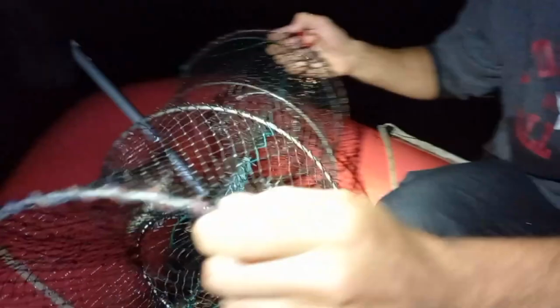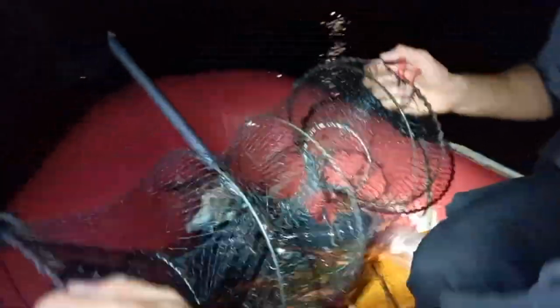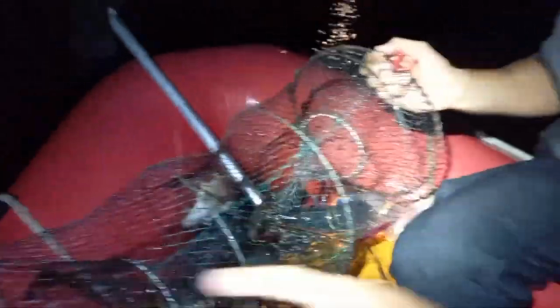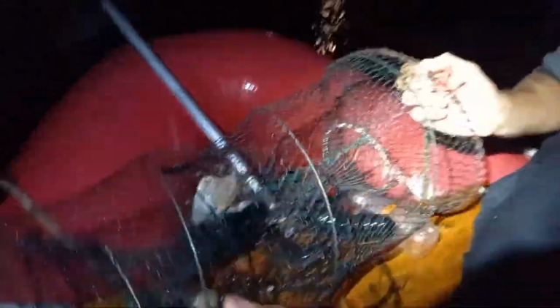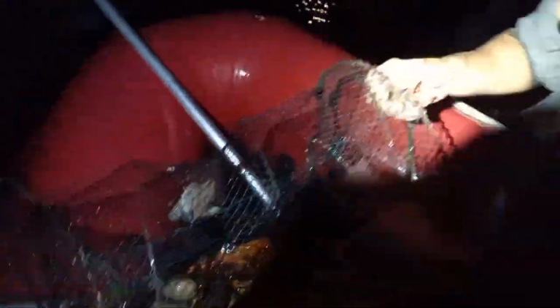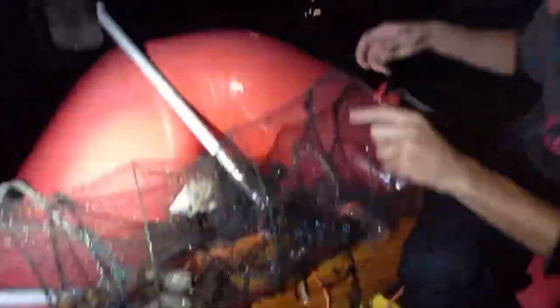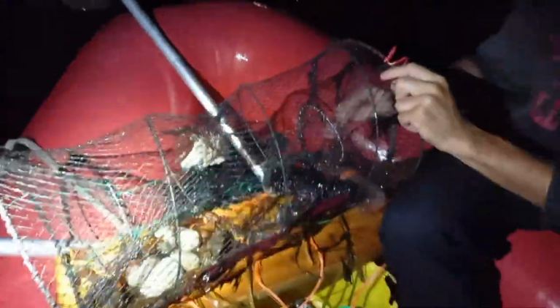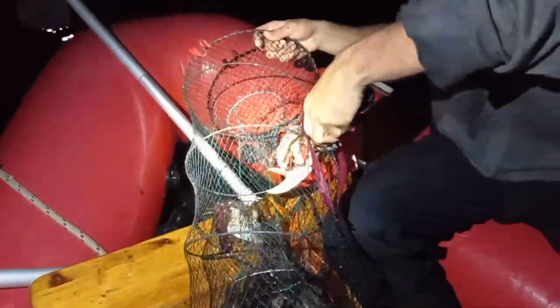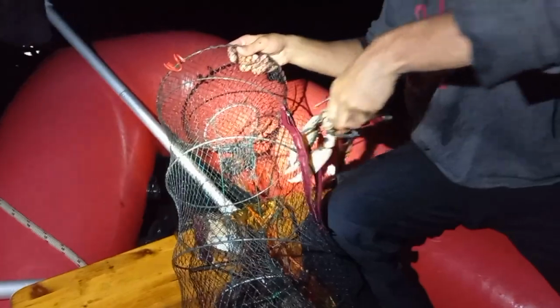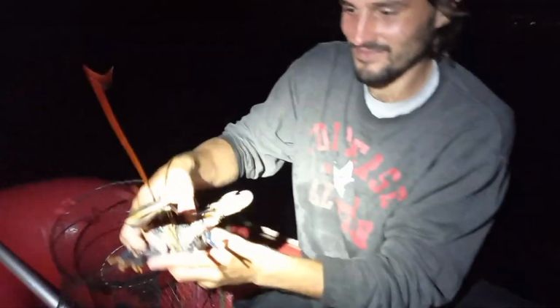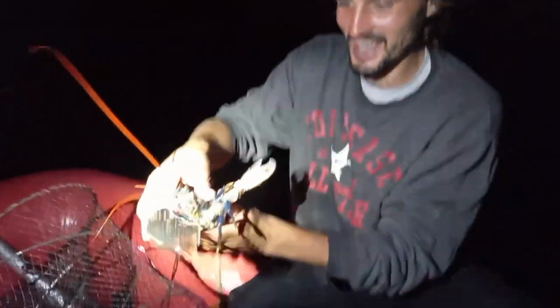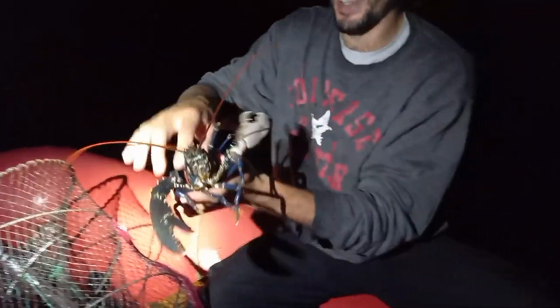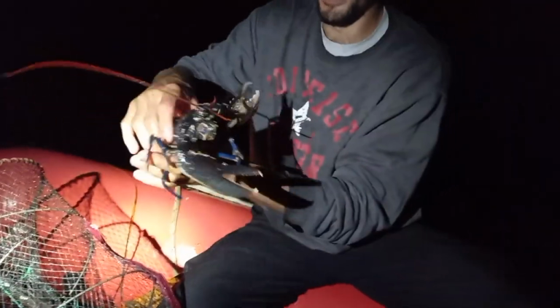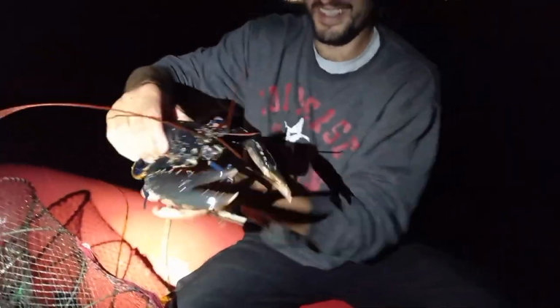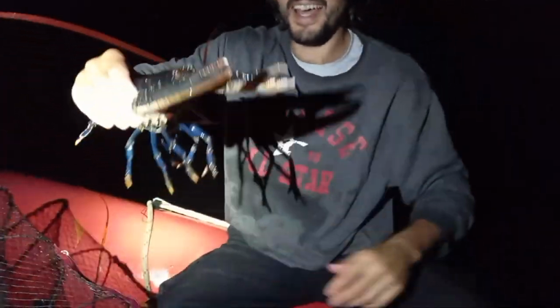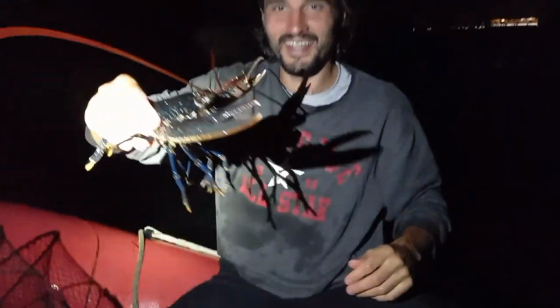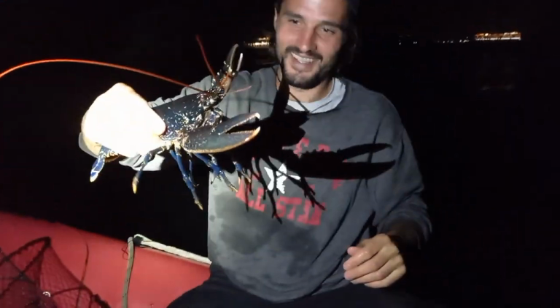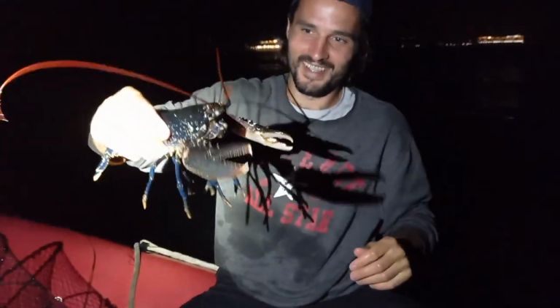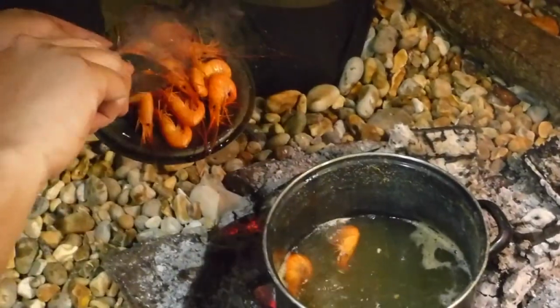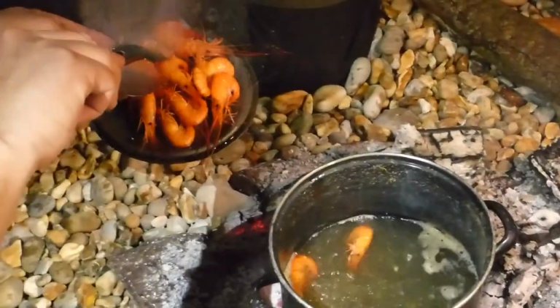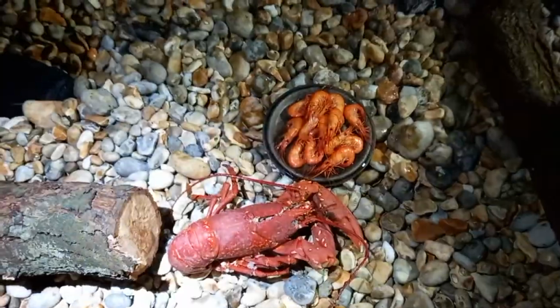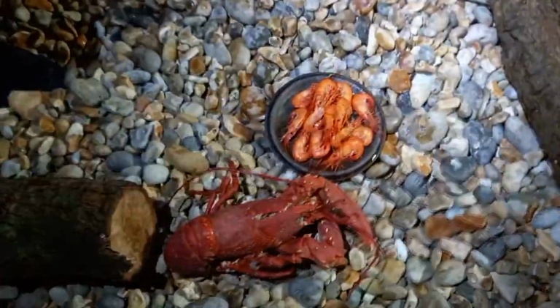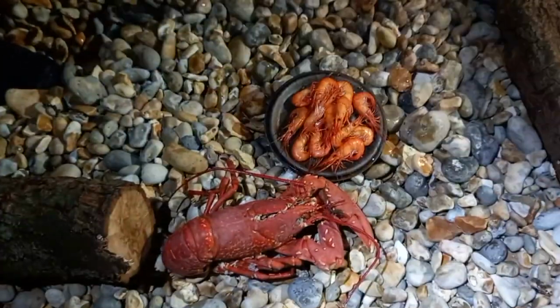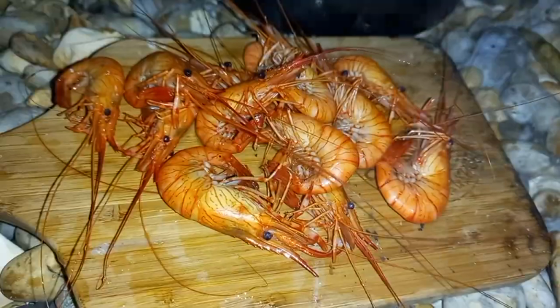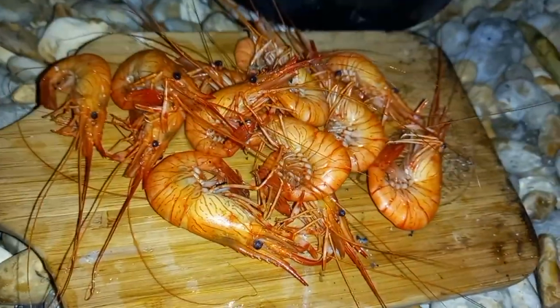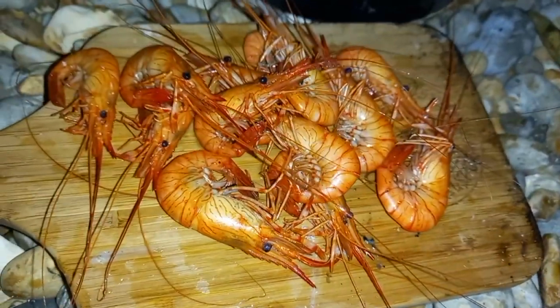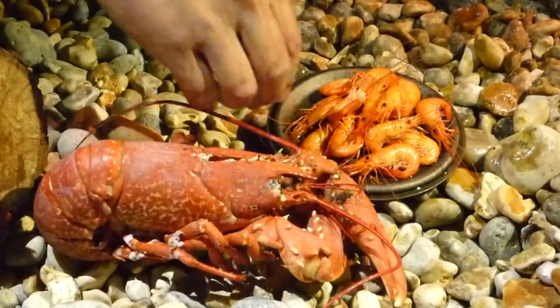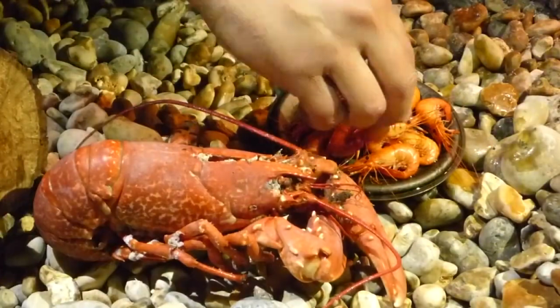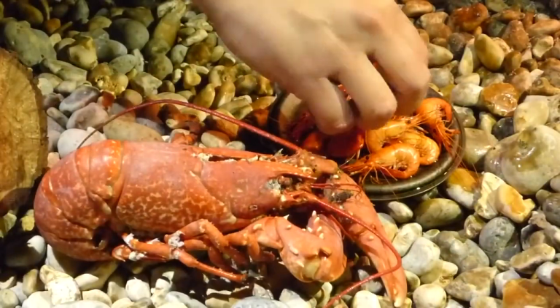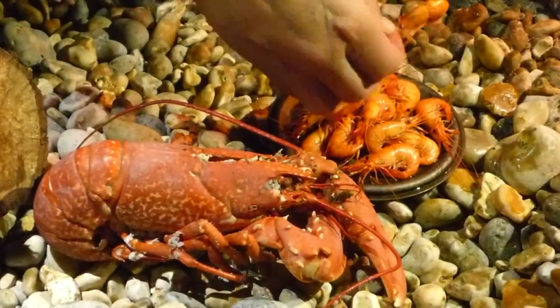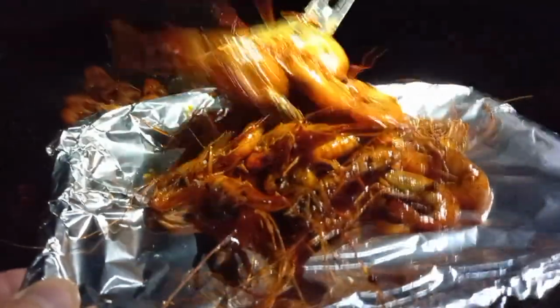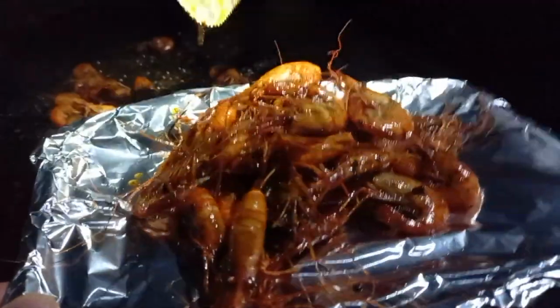A lobster and so many prawns — look at that! And when you do catch a mixed bag of lobsters, prawns, and crabs, it's a feast that tops any seafood restaurant.